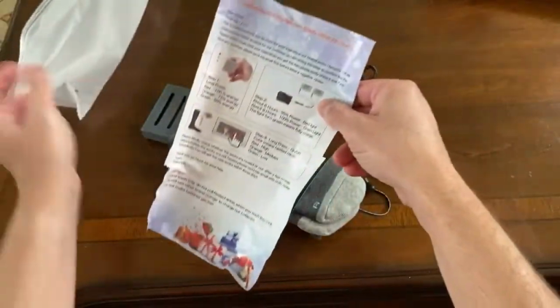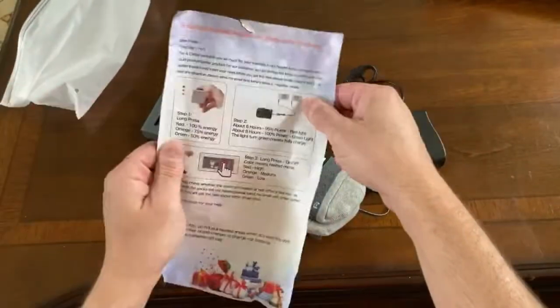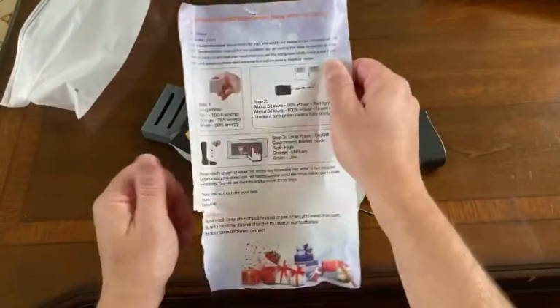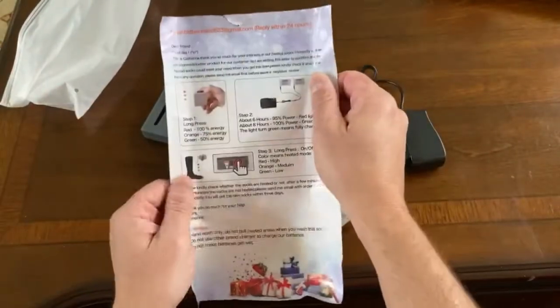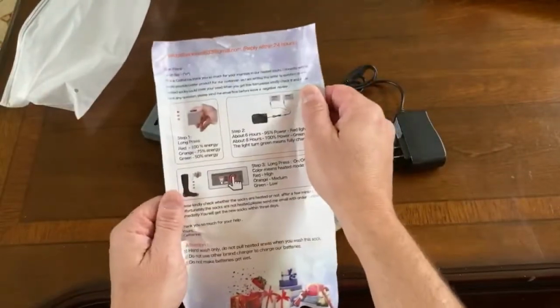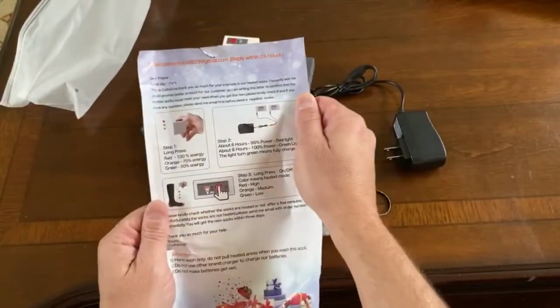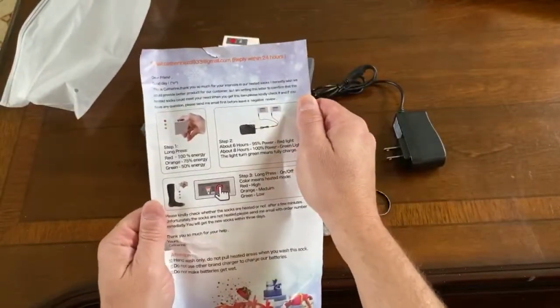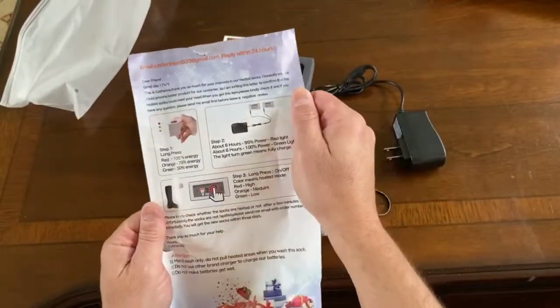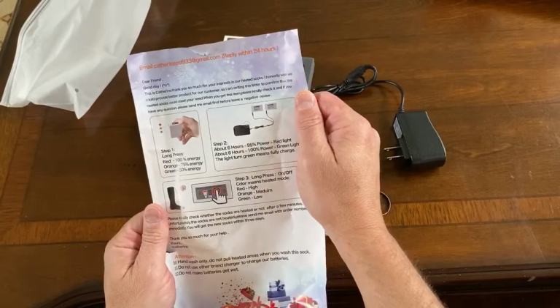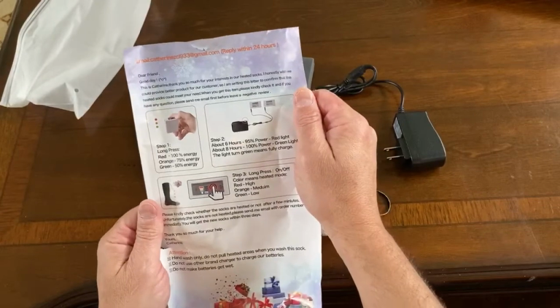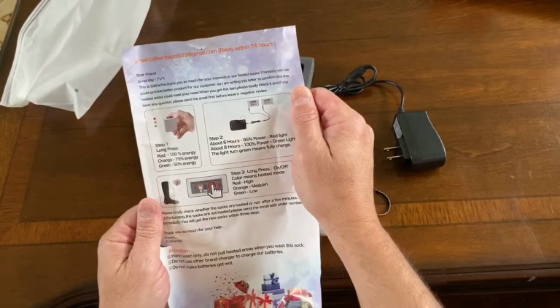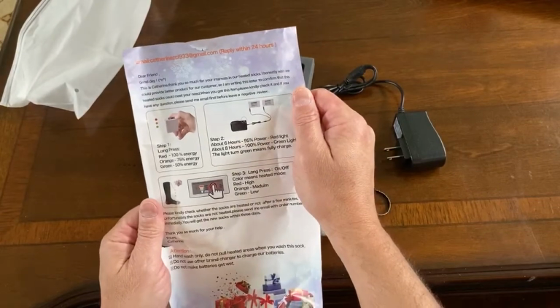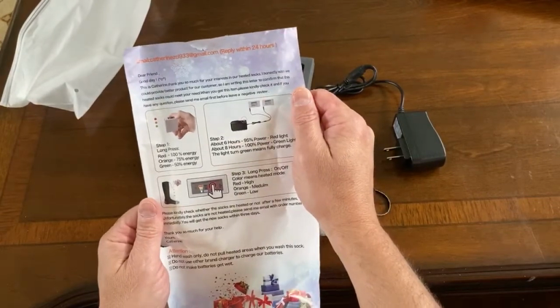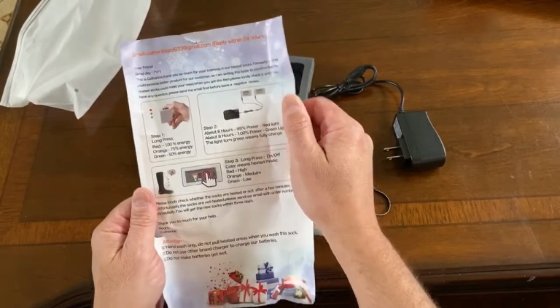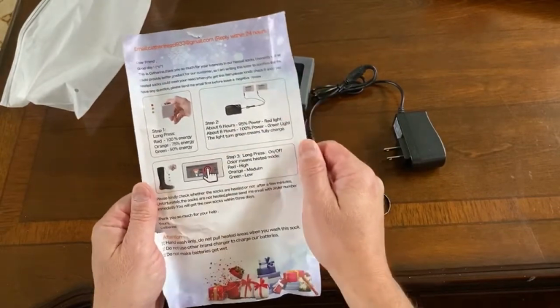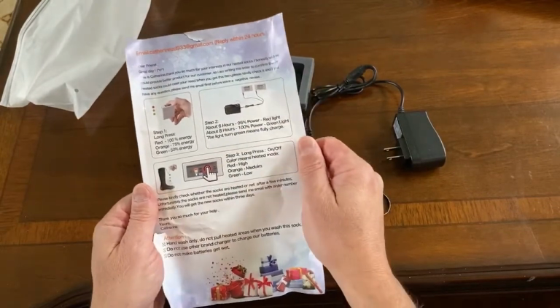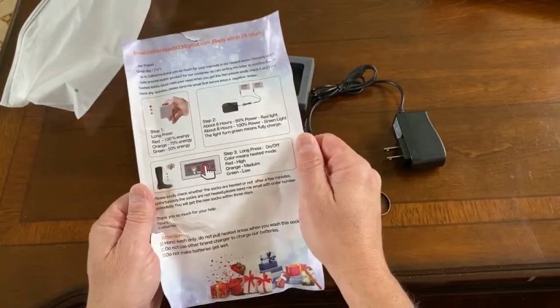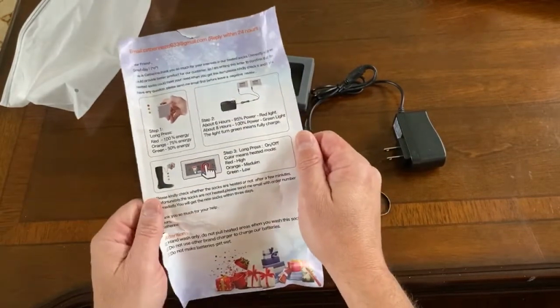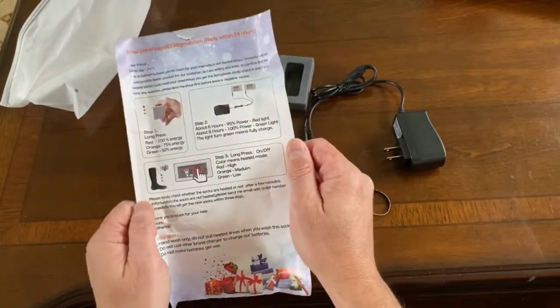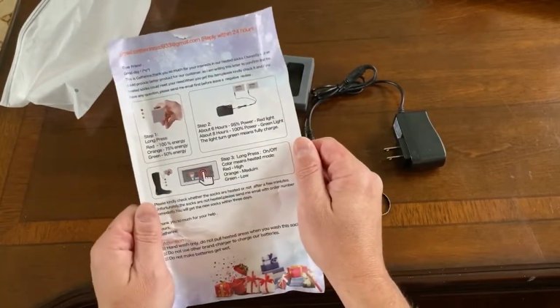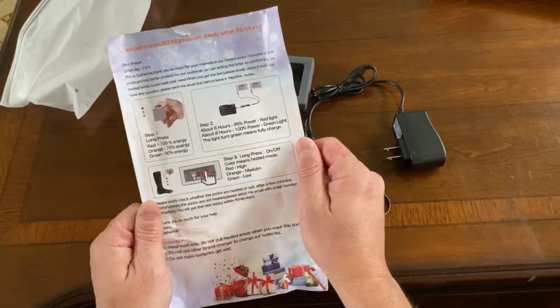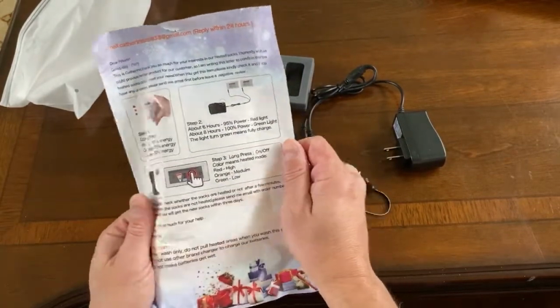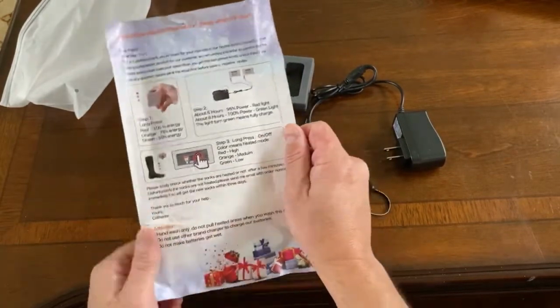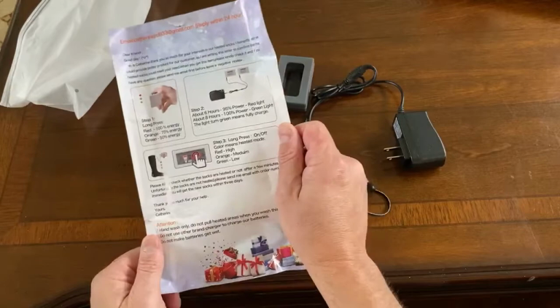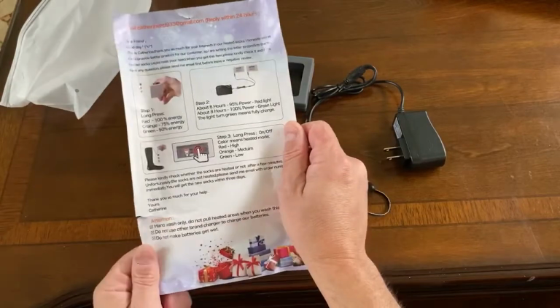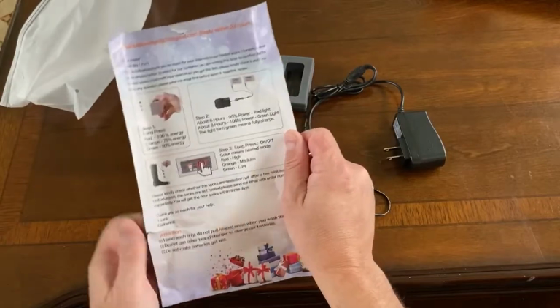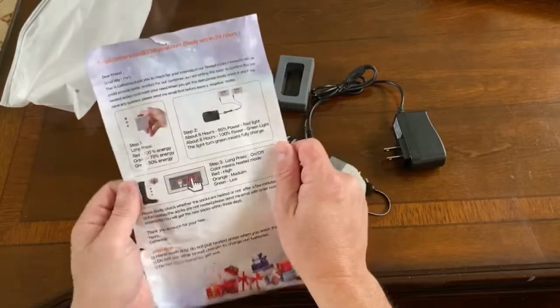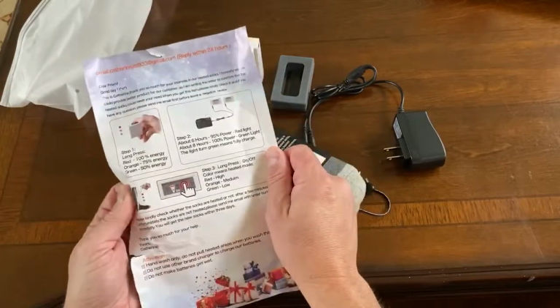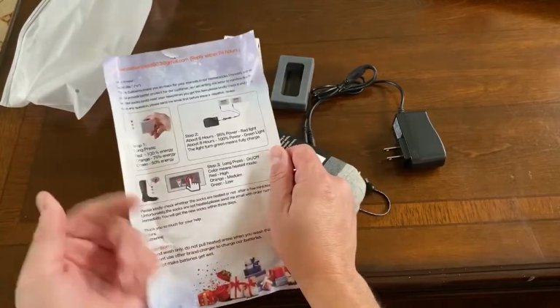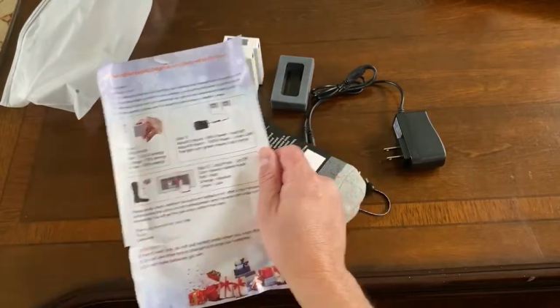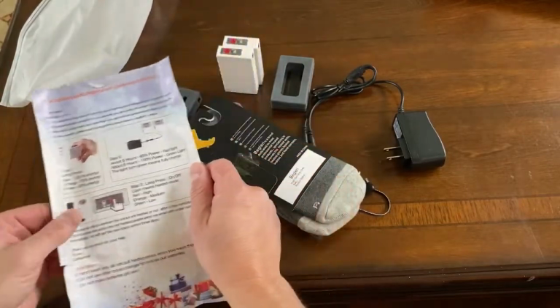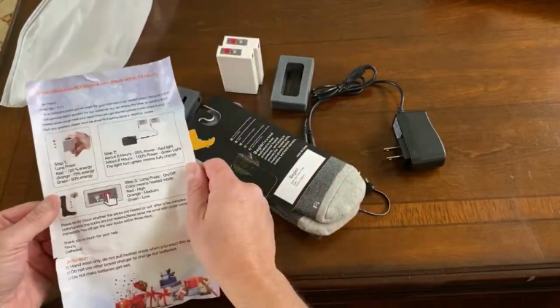Here are the instructions, nice and big in English. From Catherine, it explains how to do it — we do the long press and all that stuff here.